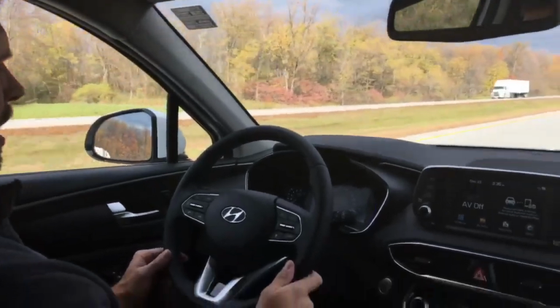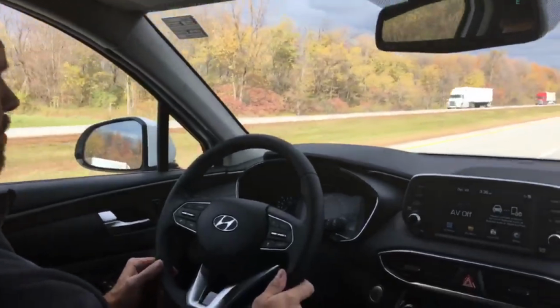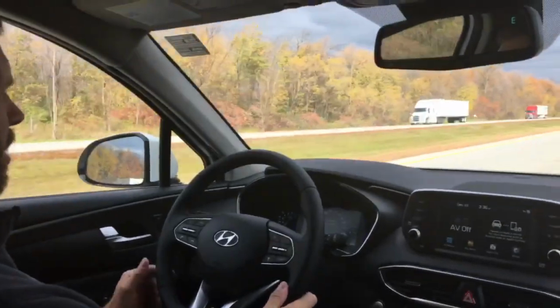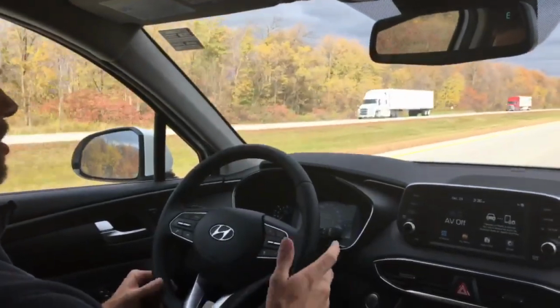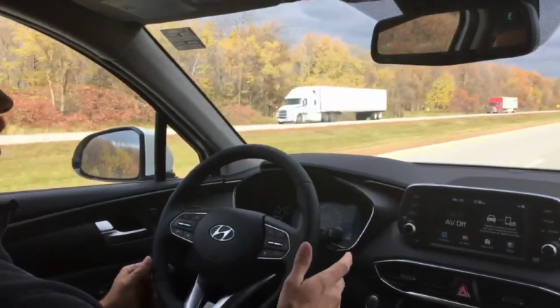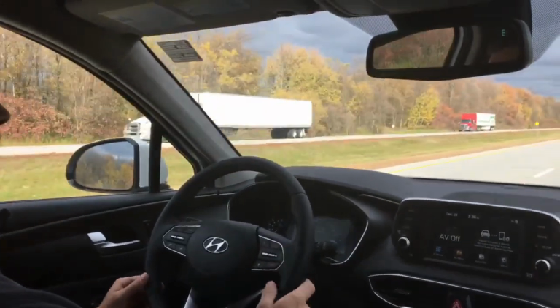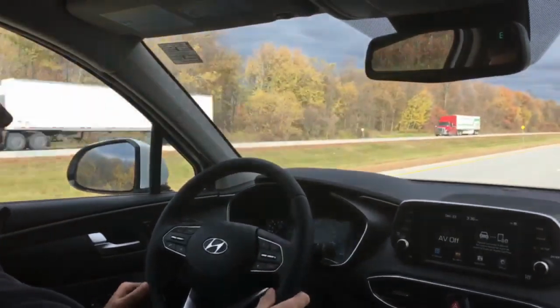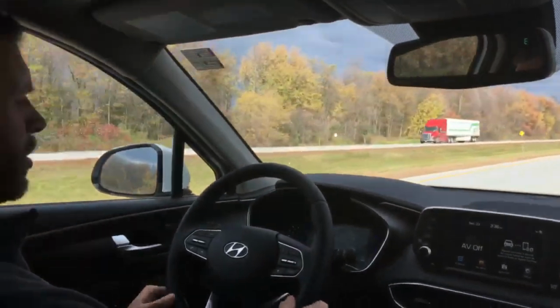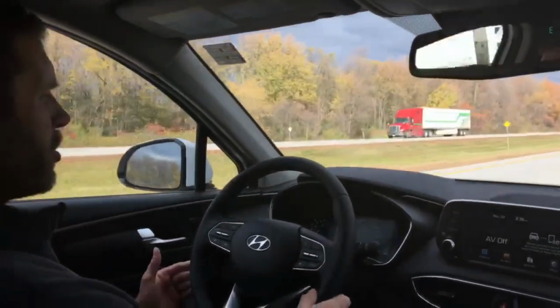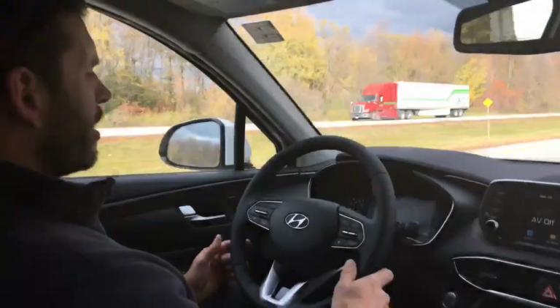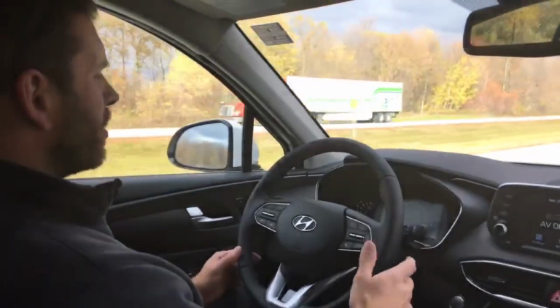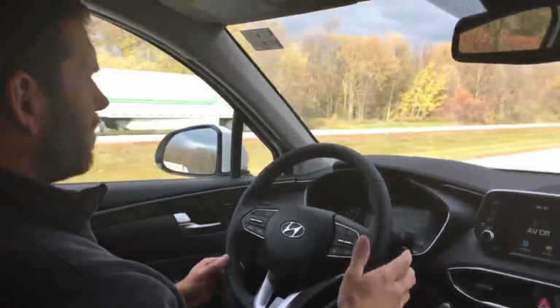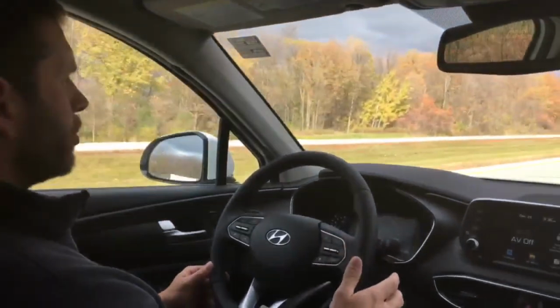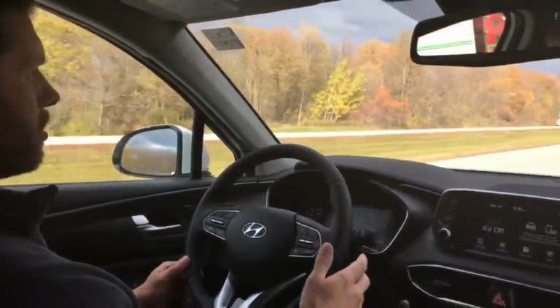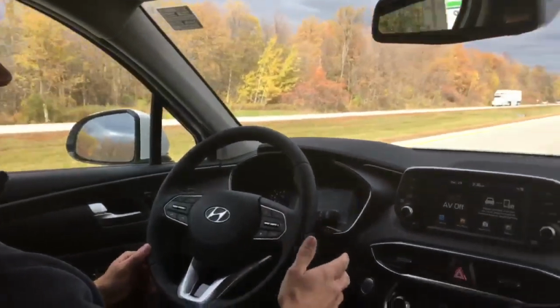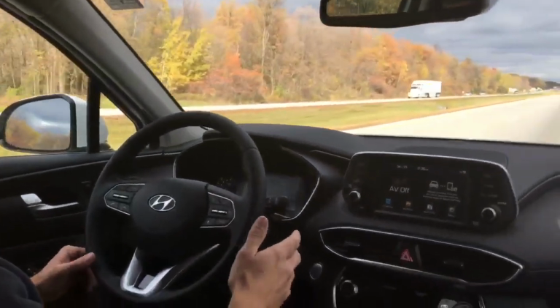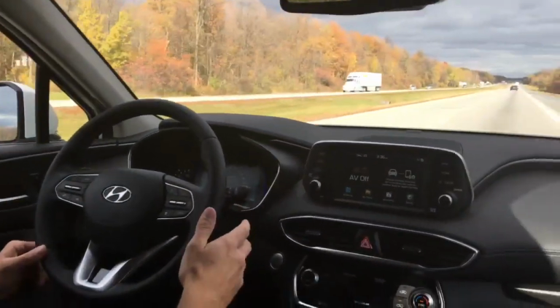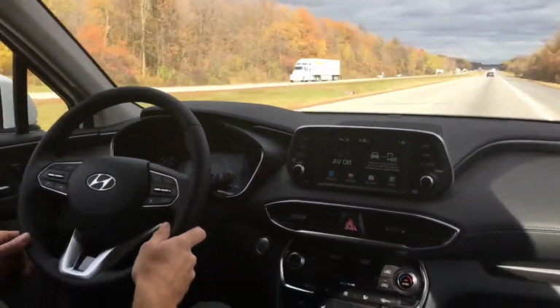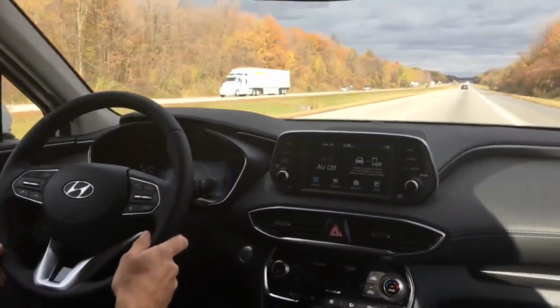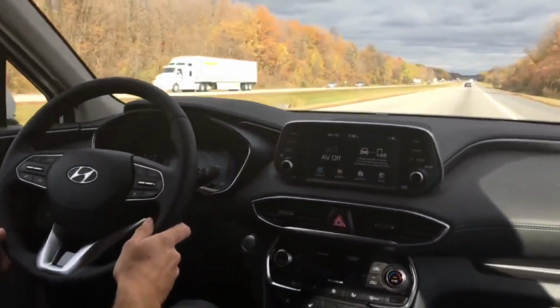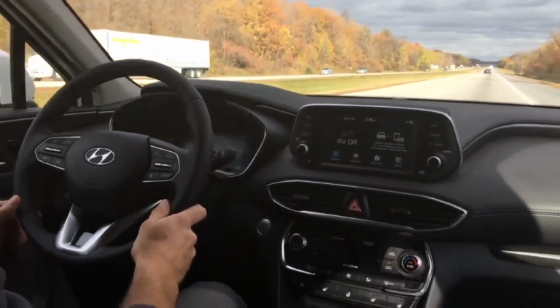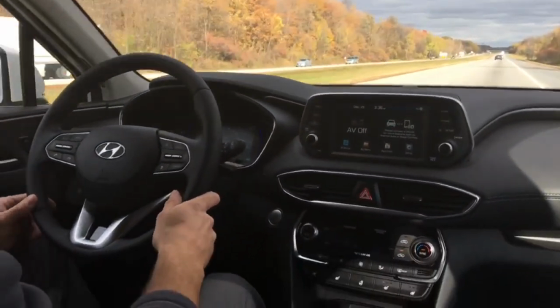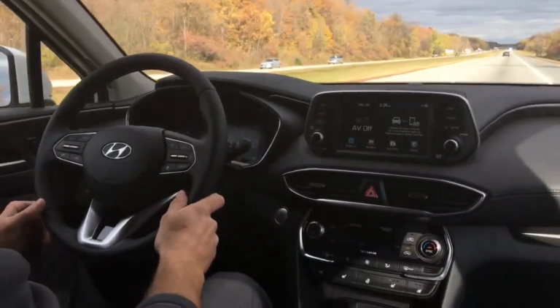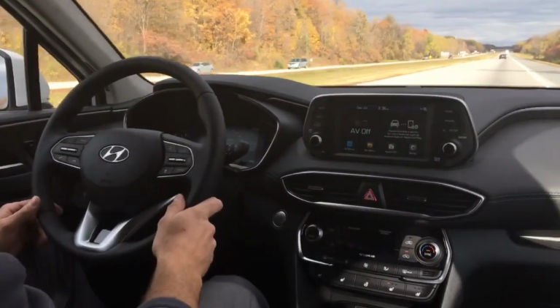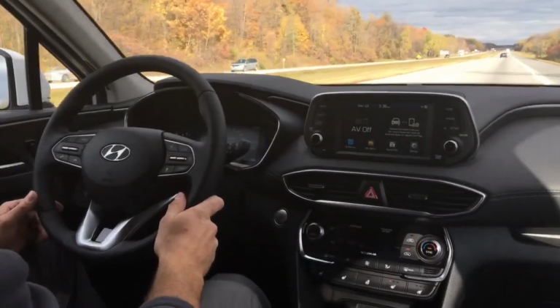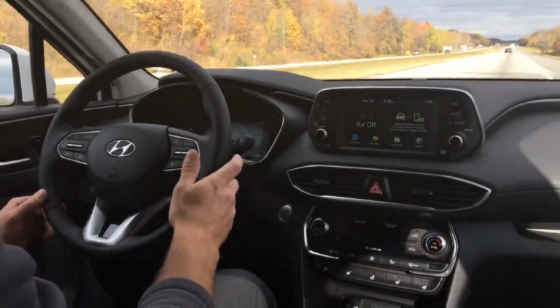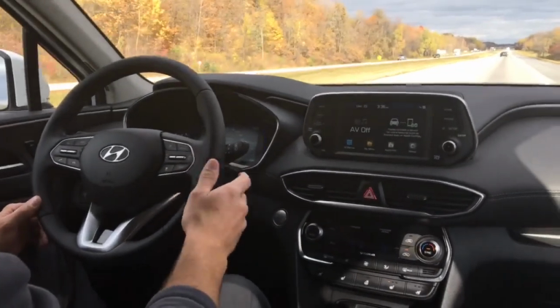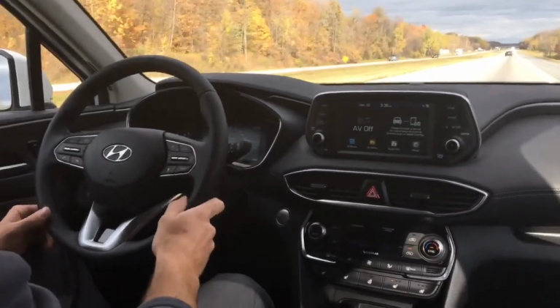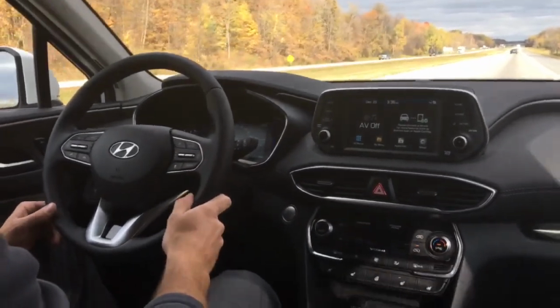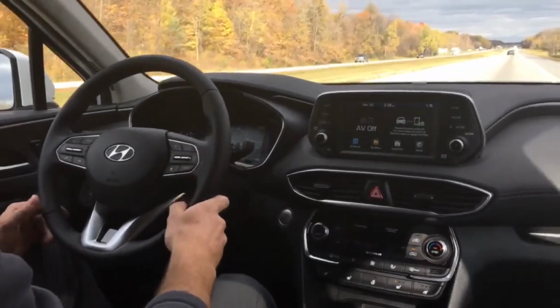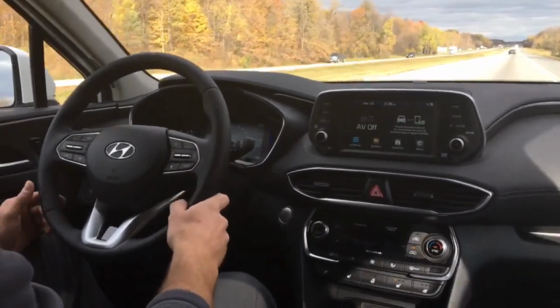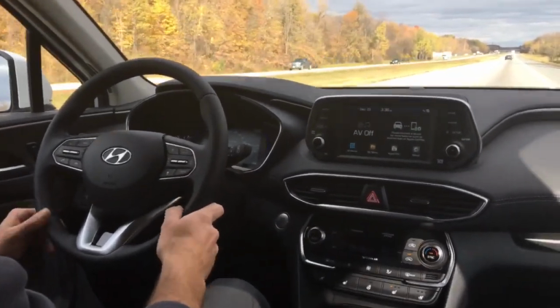Hey guys, Brennan here for Seaway Hyundai. We just want to show you some of the safety features that the 2019 Santa Fe has come out with. This one we're going to talk about is Lane Departure Warning.